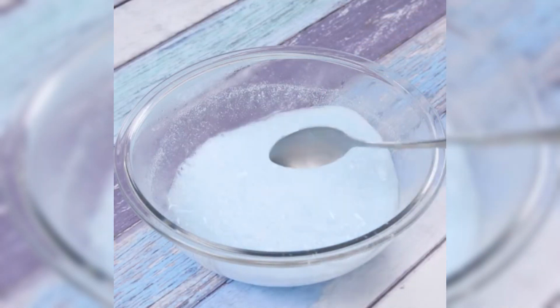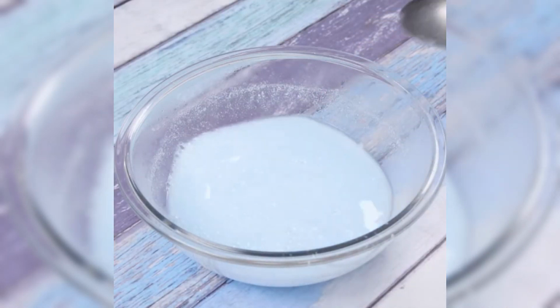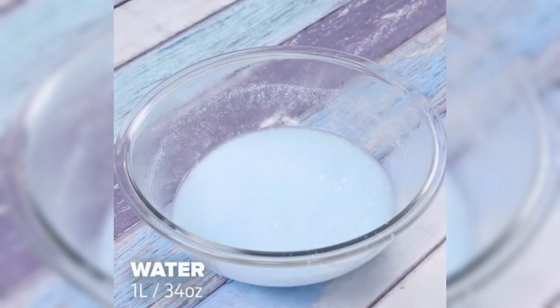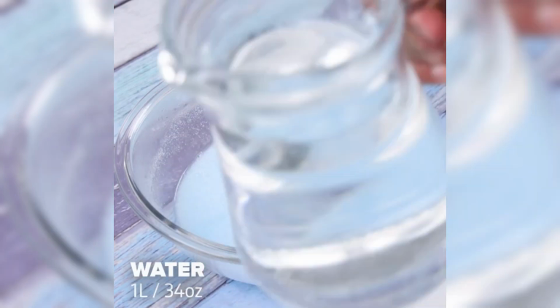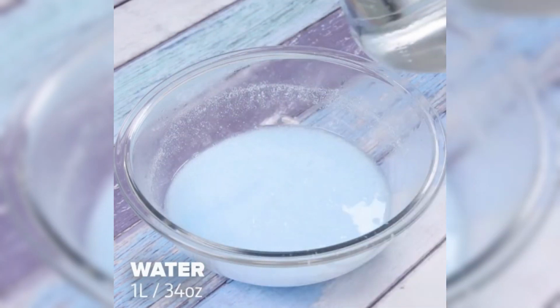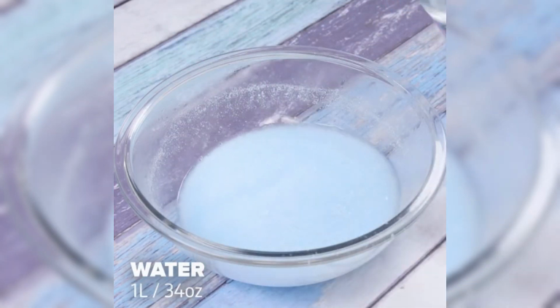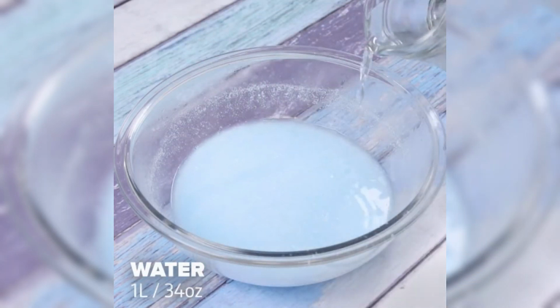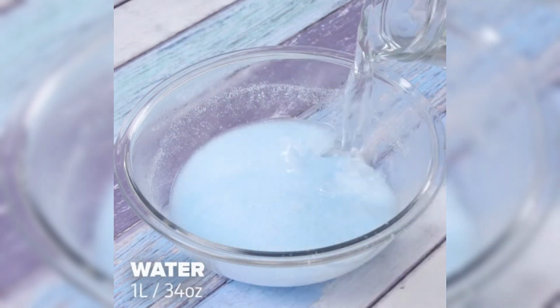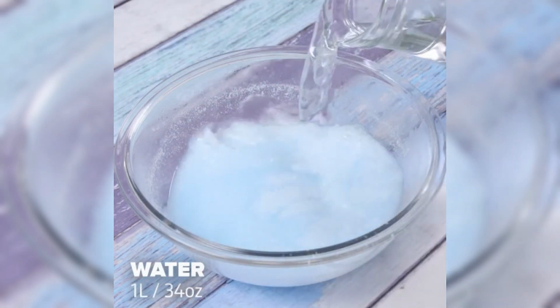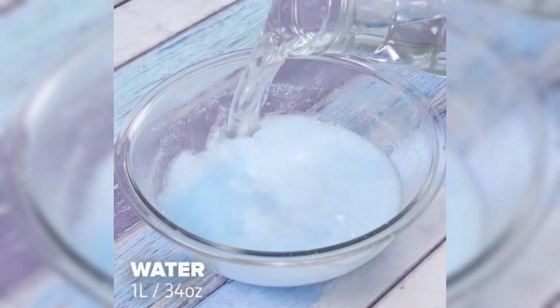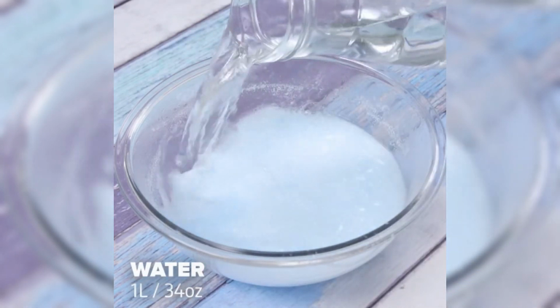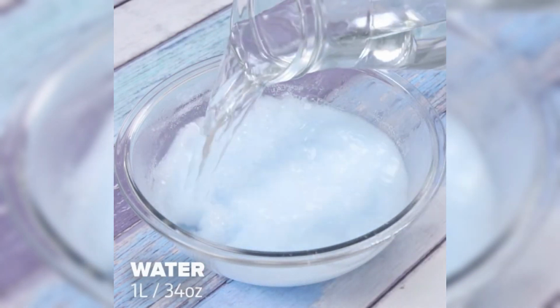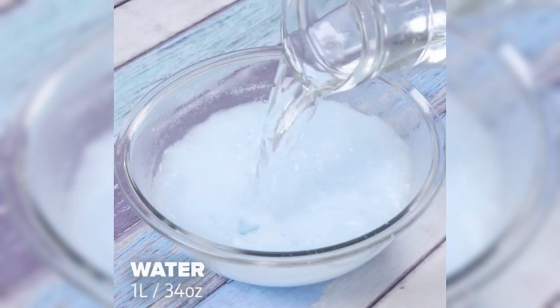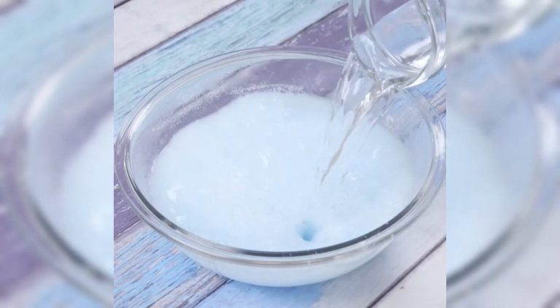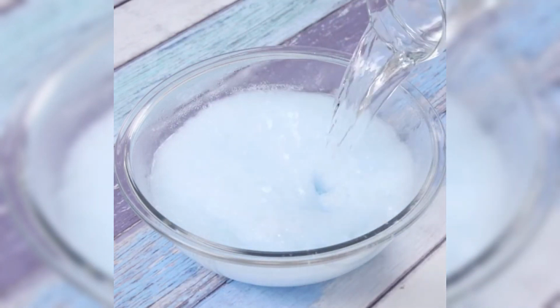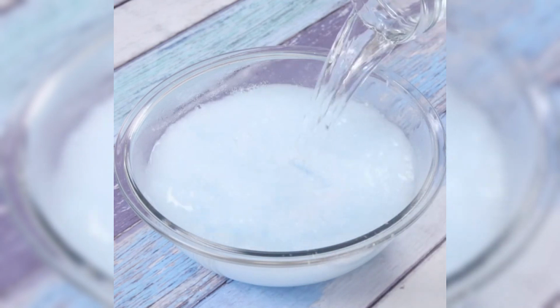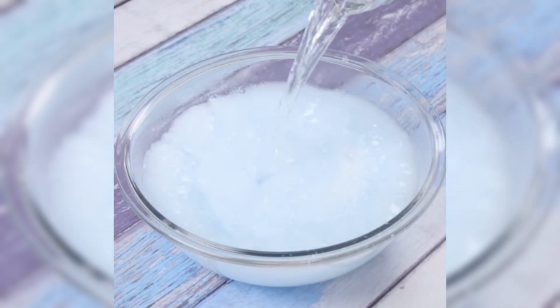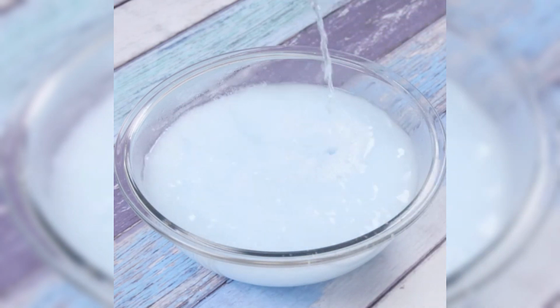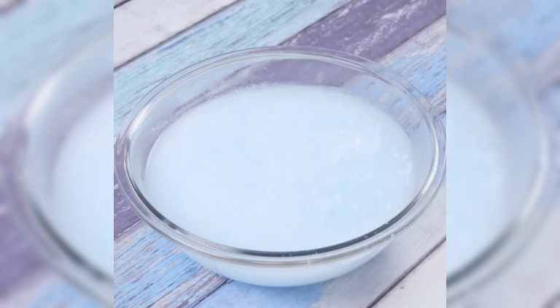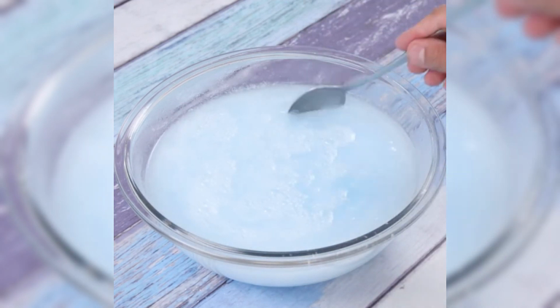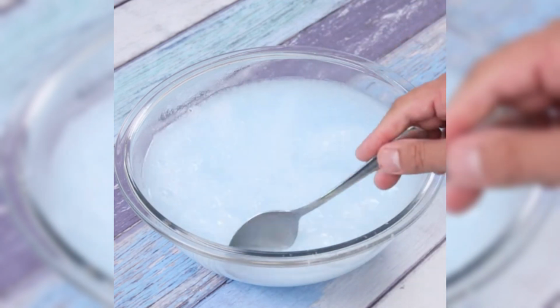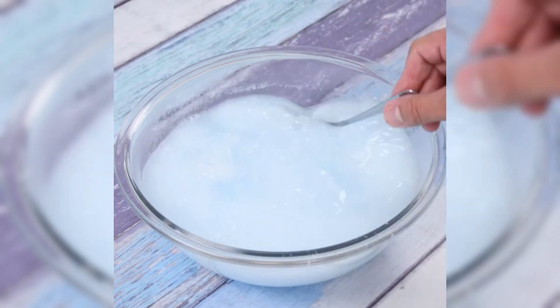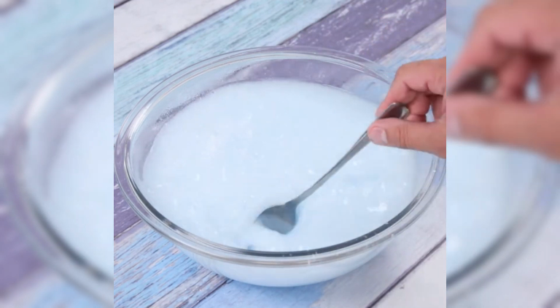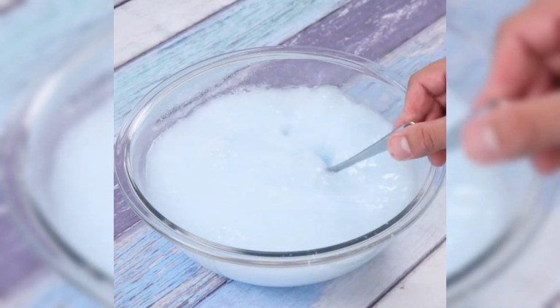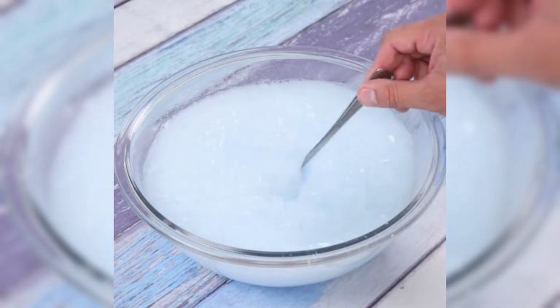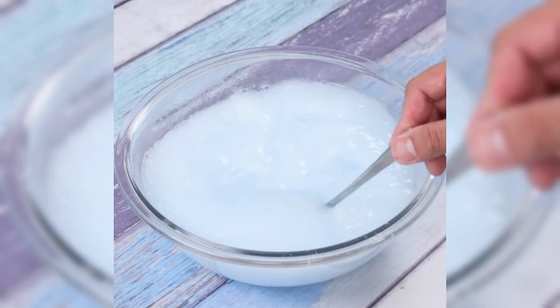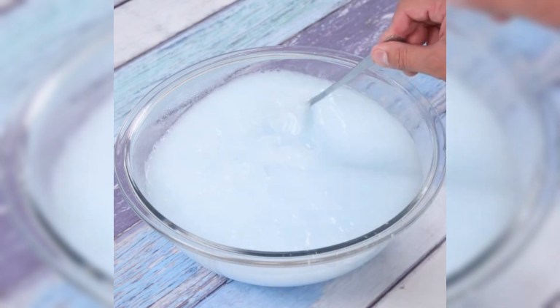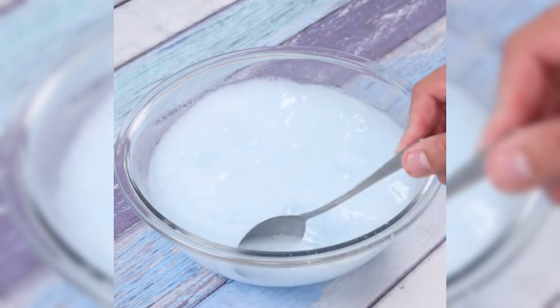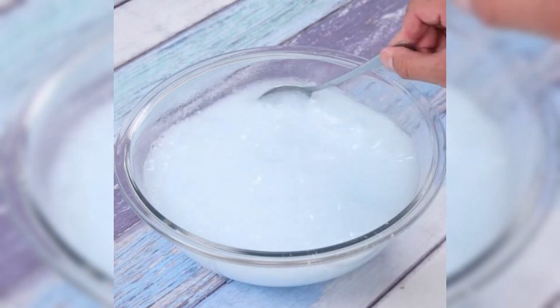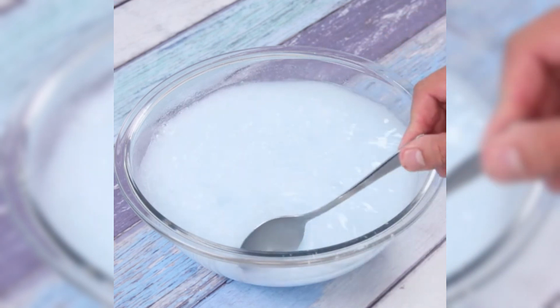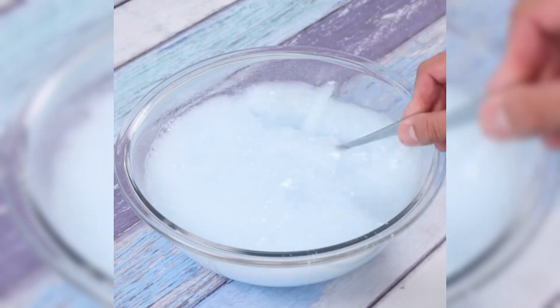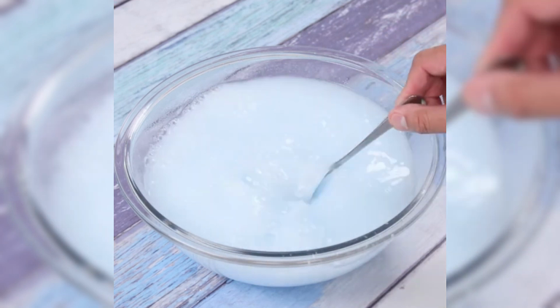To finish, we will add one liter of water and mix one last time. Do not worry about the amount of product used. This tip works to remove all dirt and stains from your home.